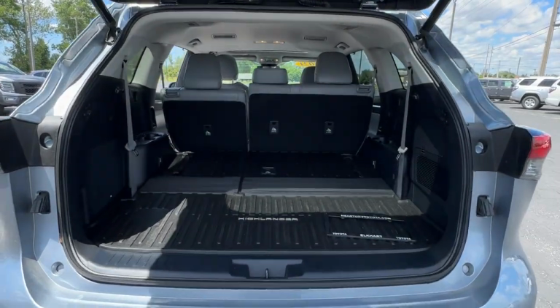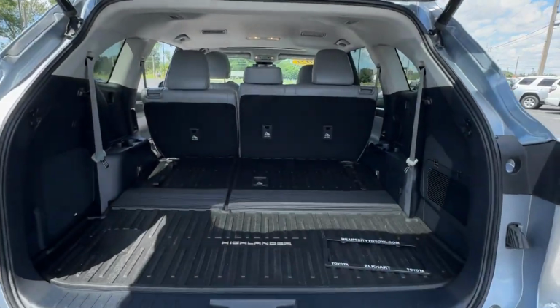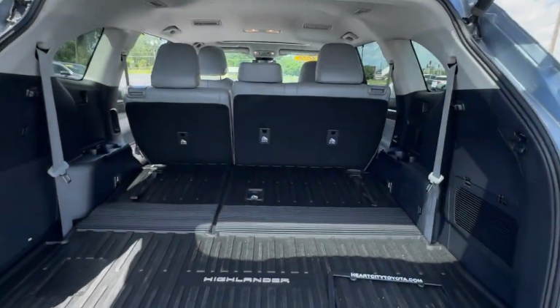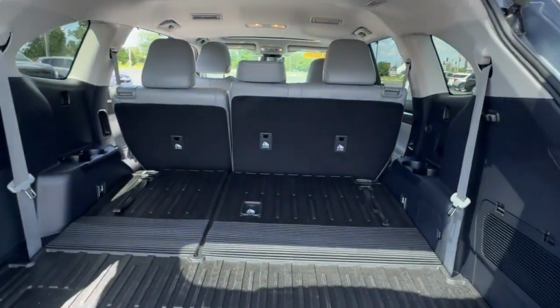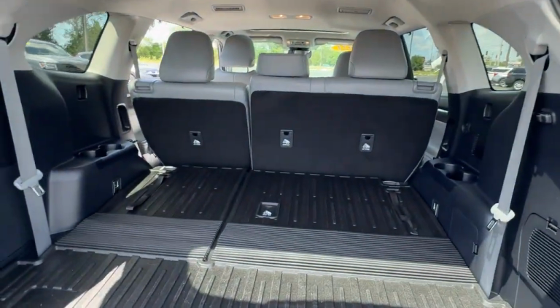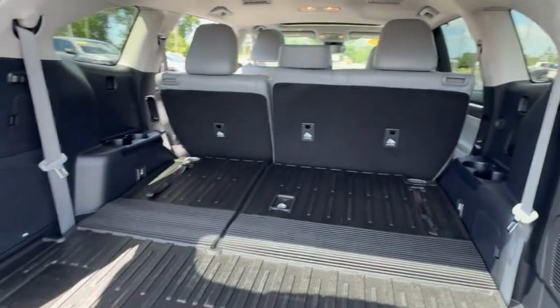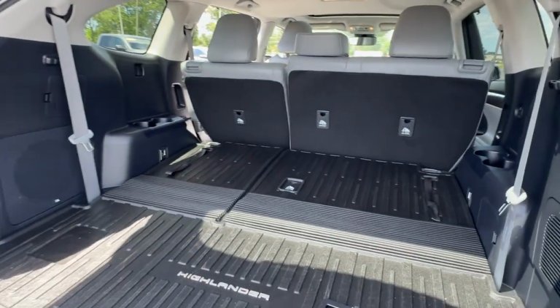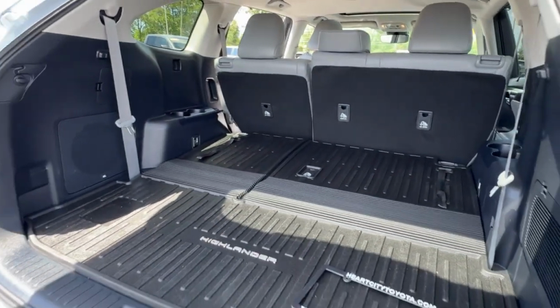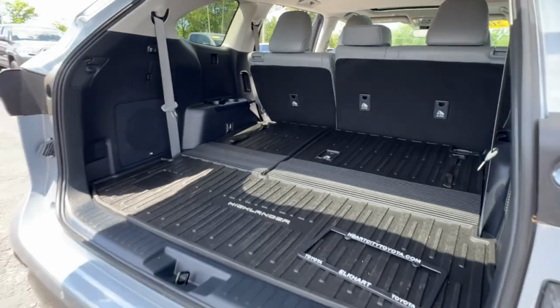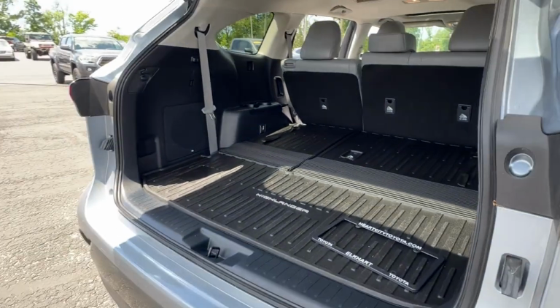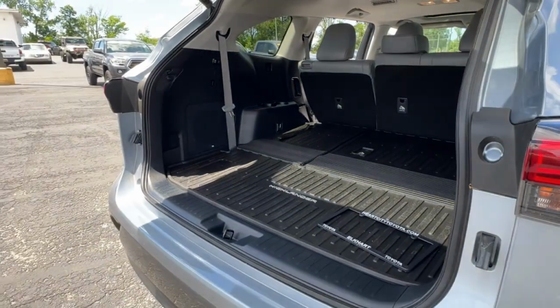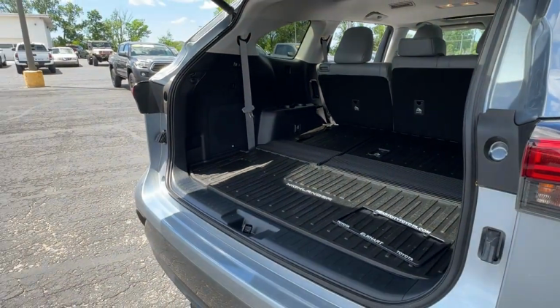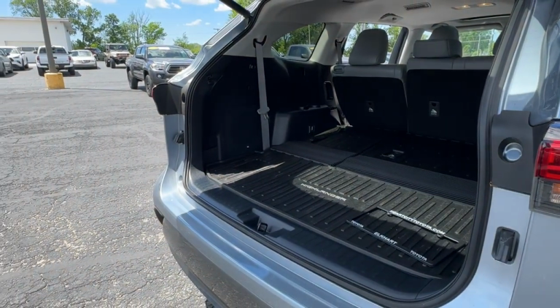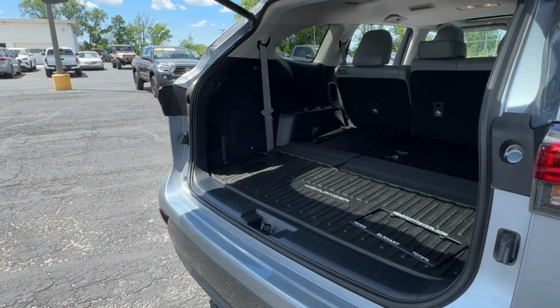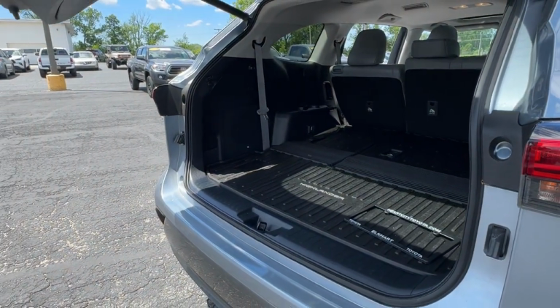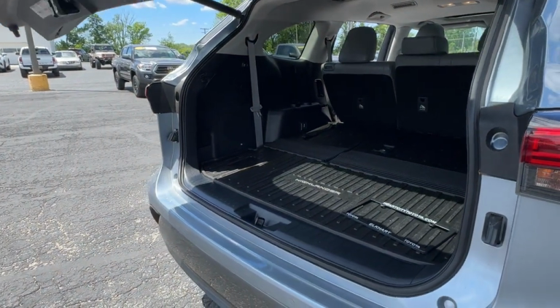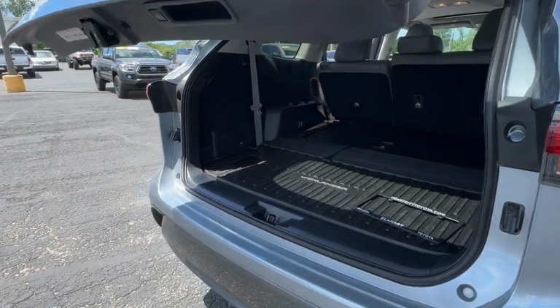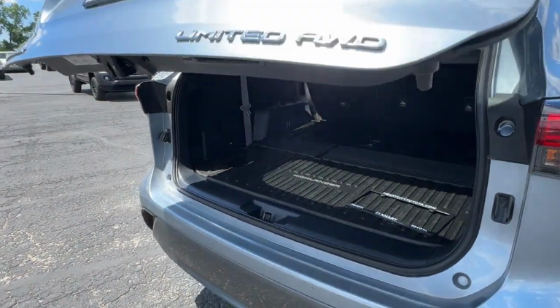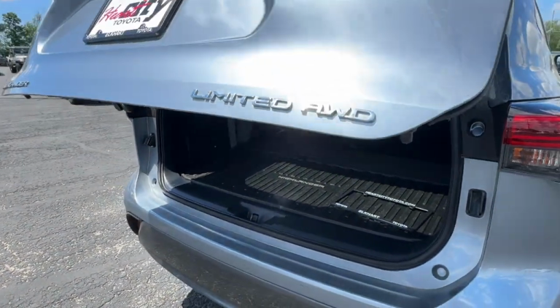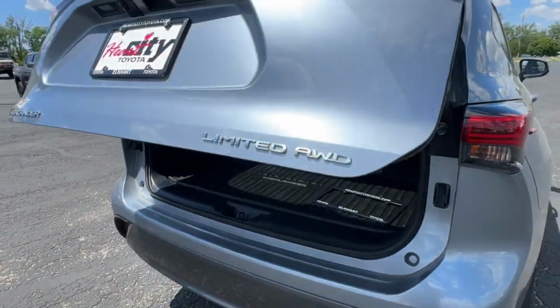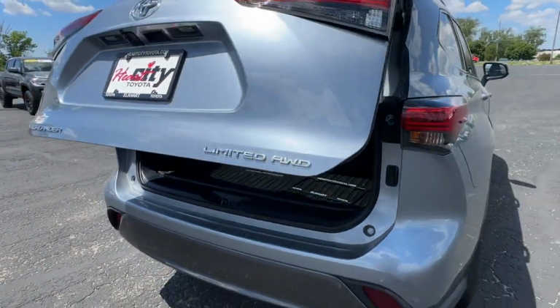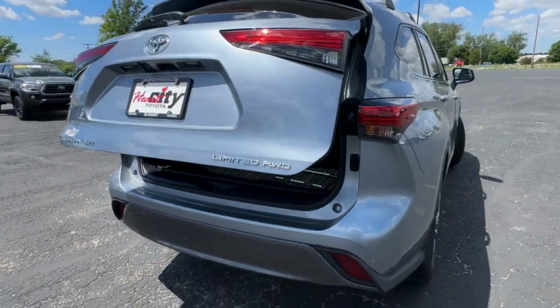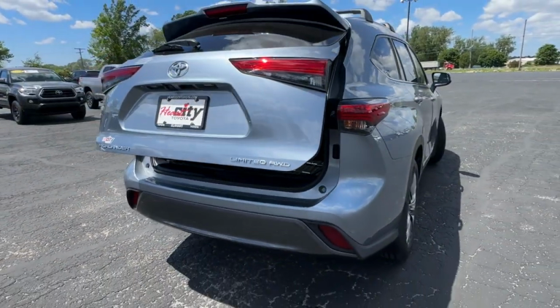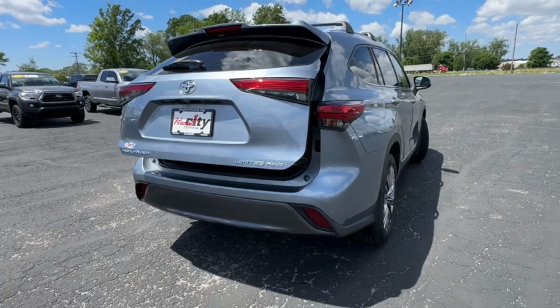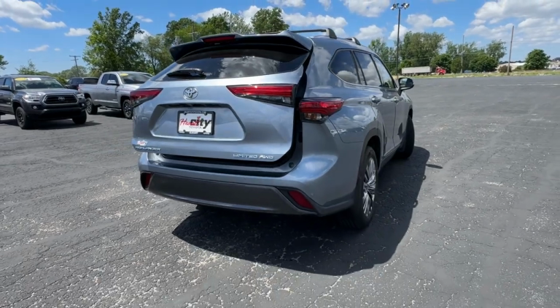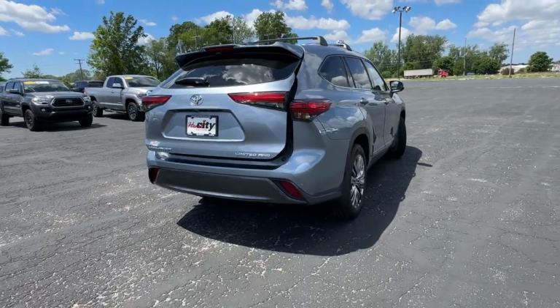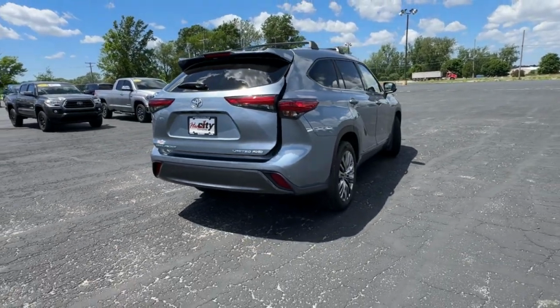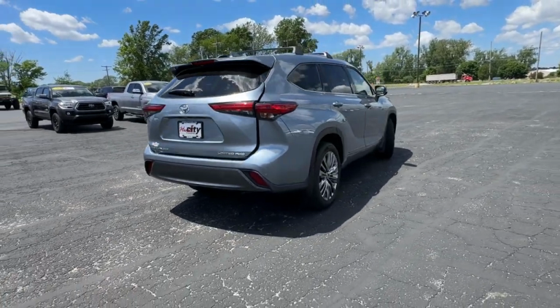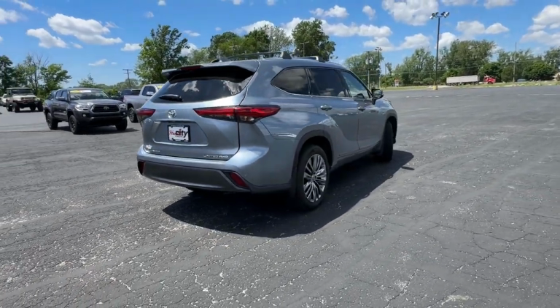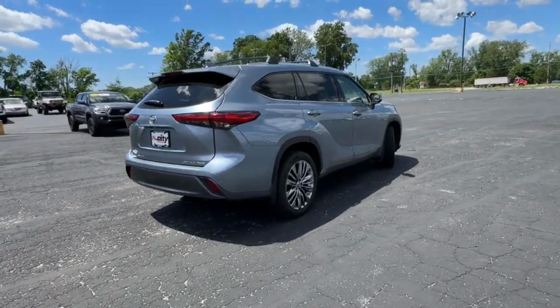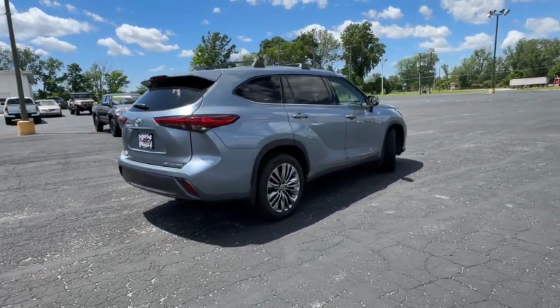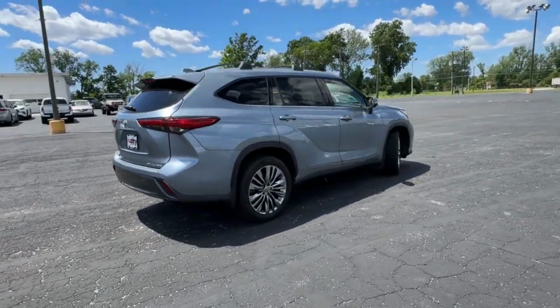Keyless start. Feel the confidence that comes standard with this safe and solid Highlander. It's waiting for you, and our professional team is eager to give you an outstanding test drive experience. Stop in today.